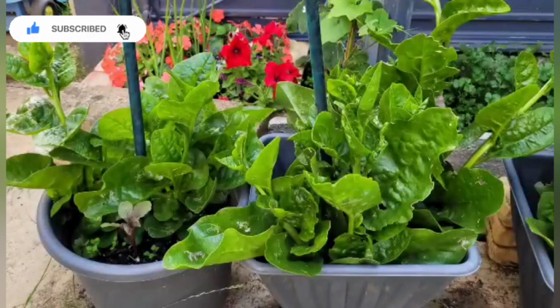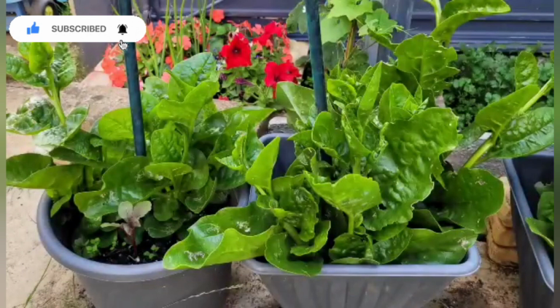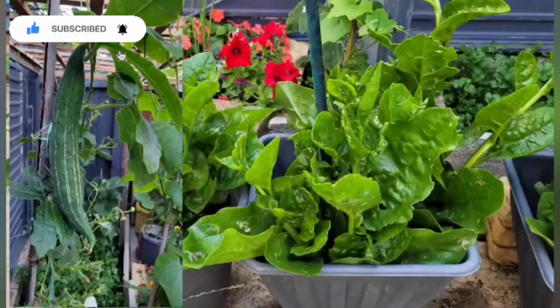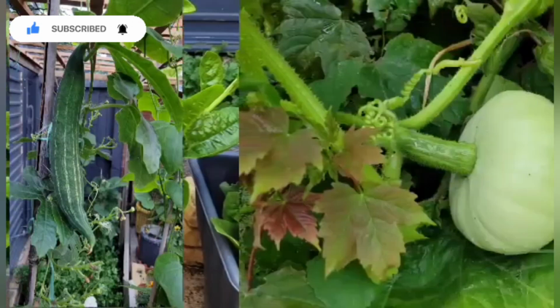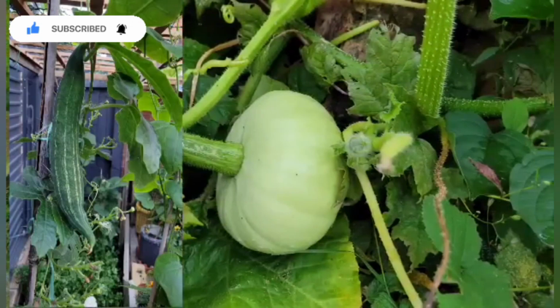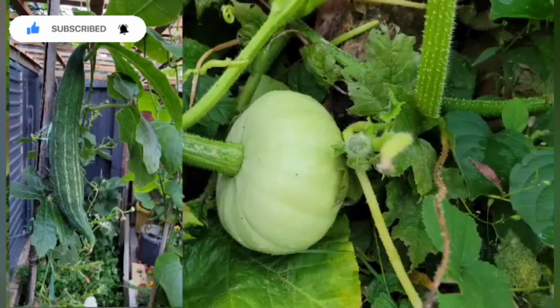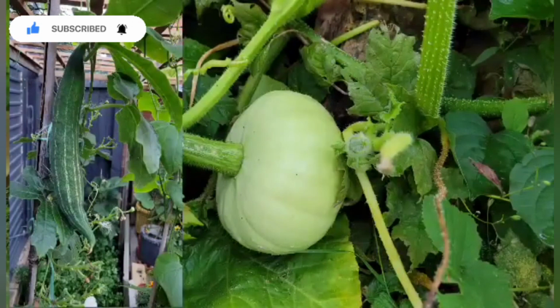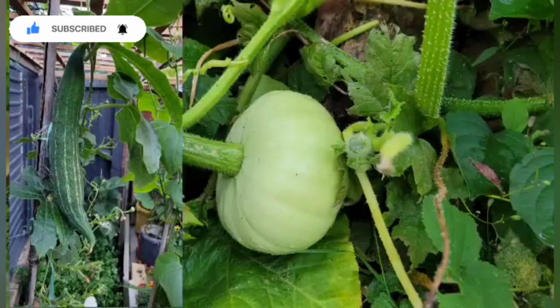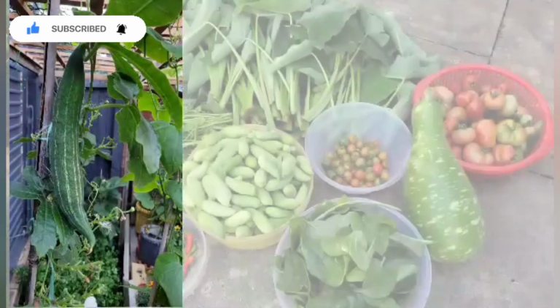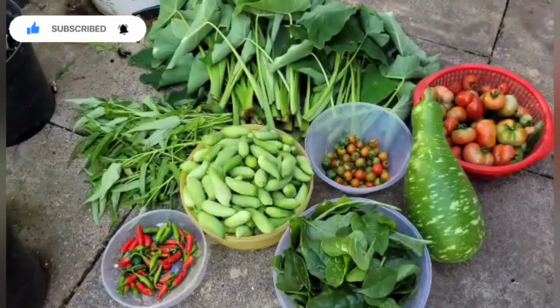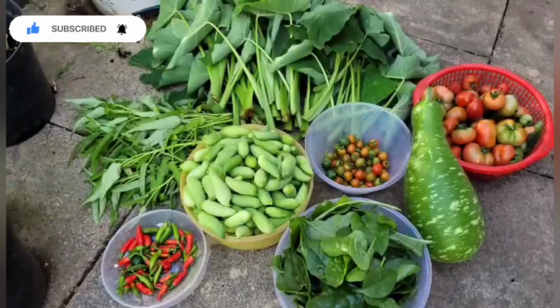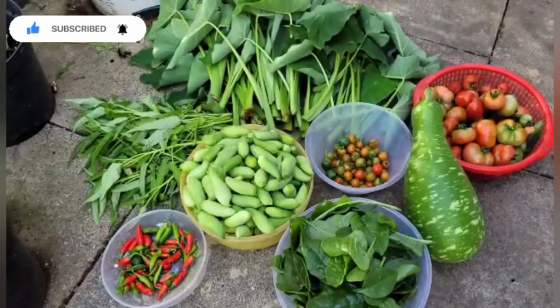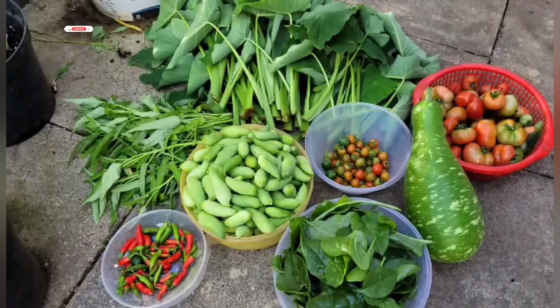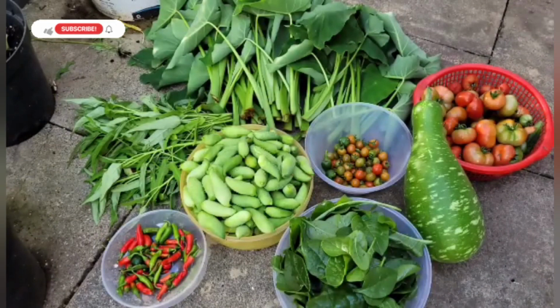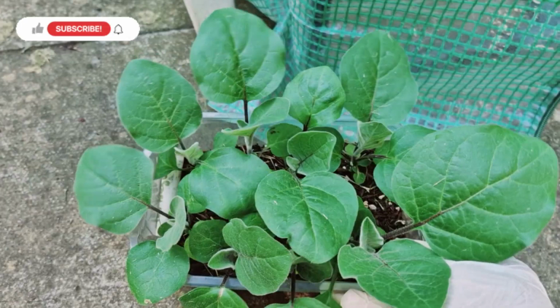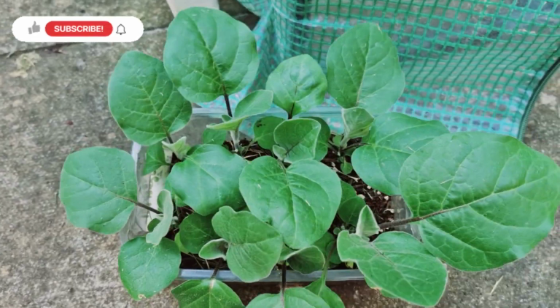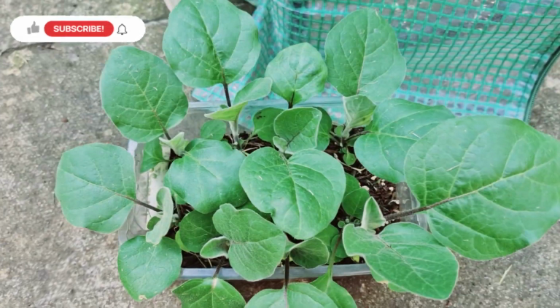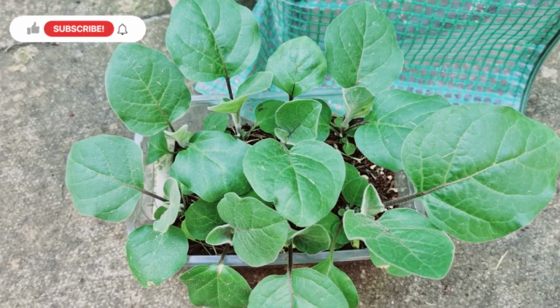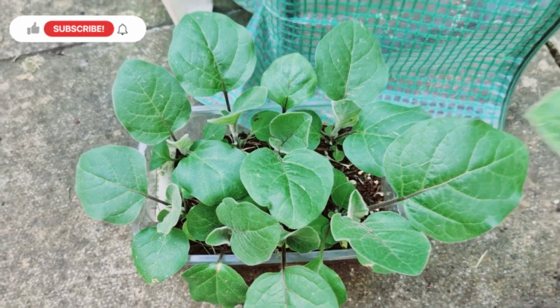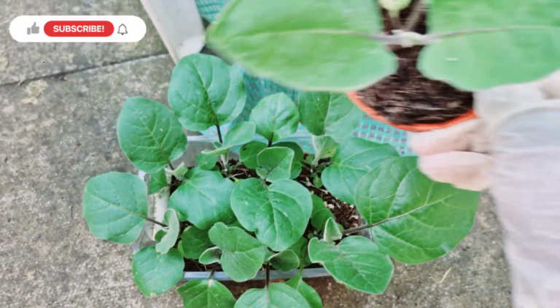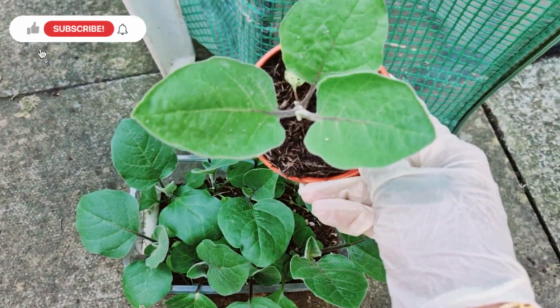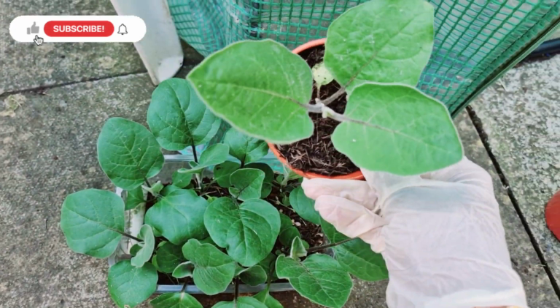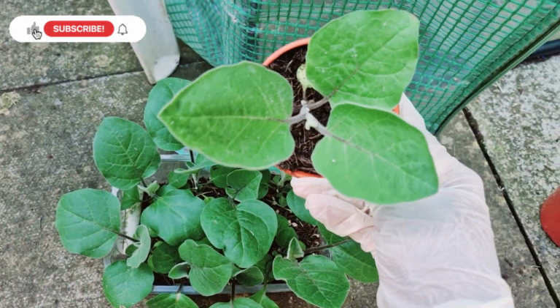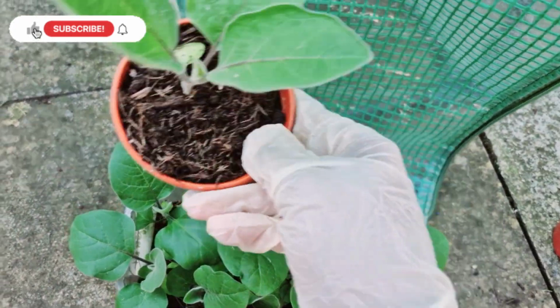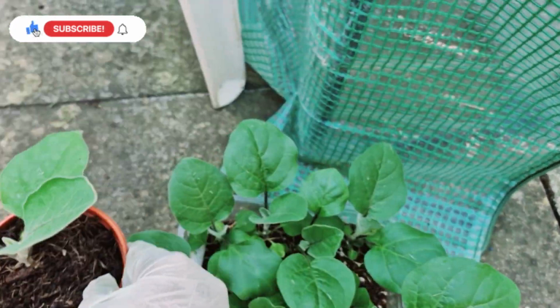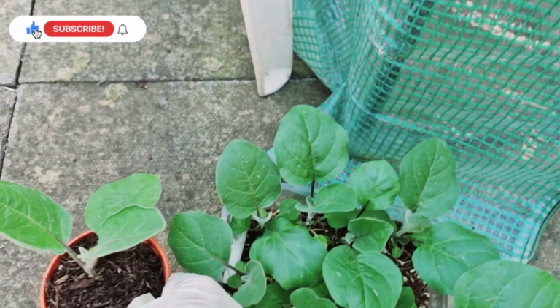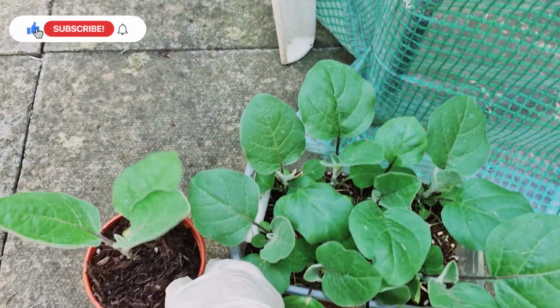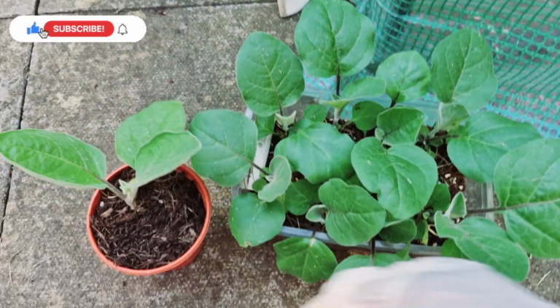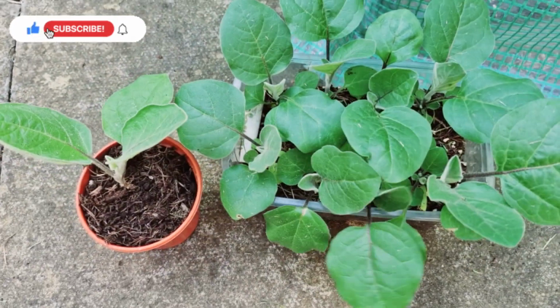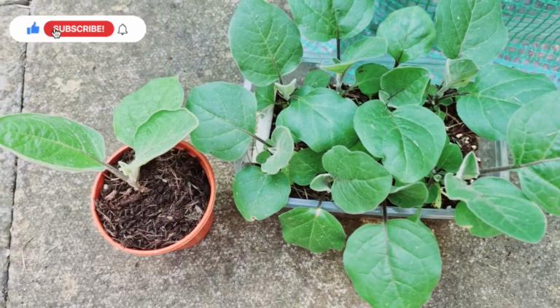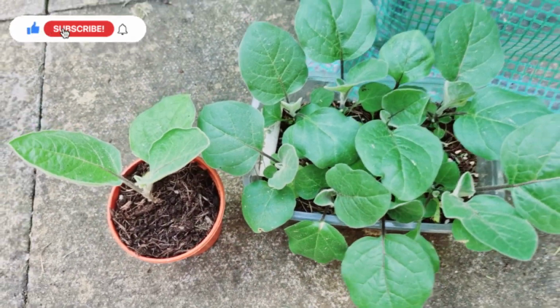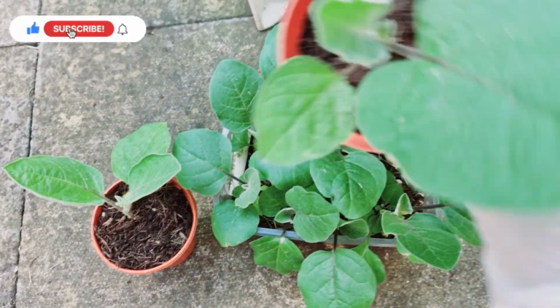I am having a very special video on December 2021 that I have to share with you.